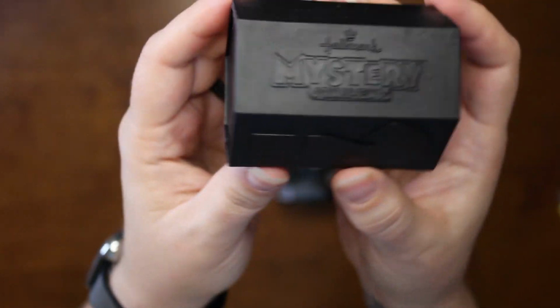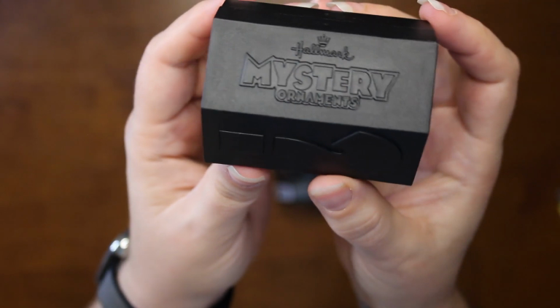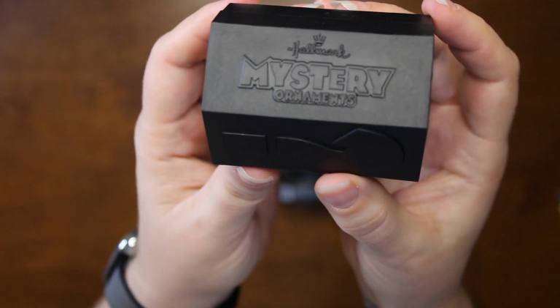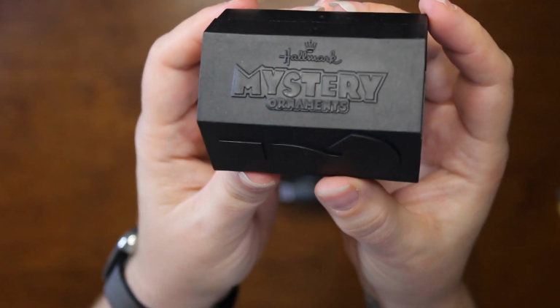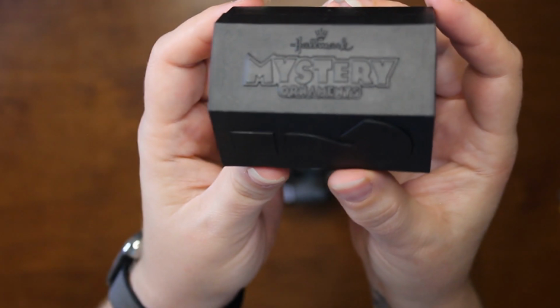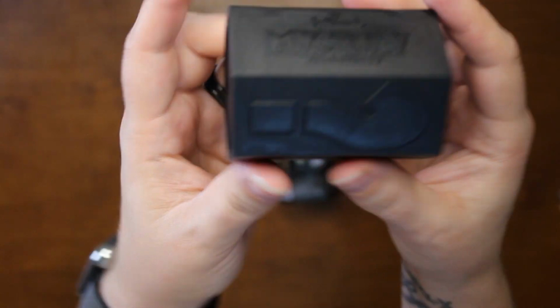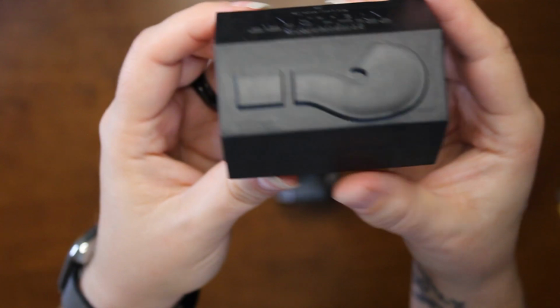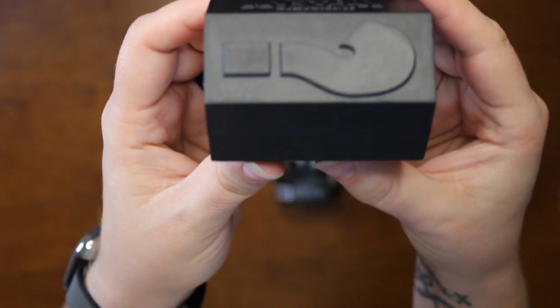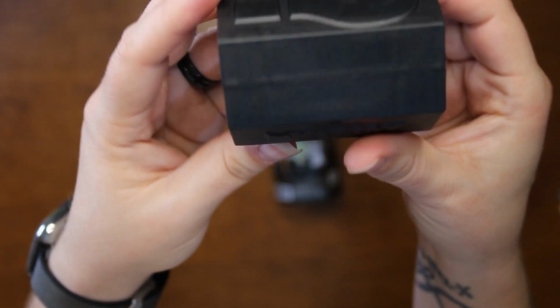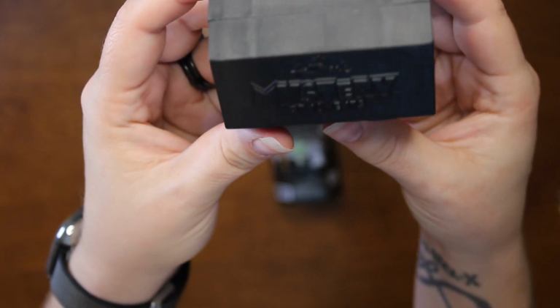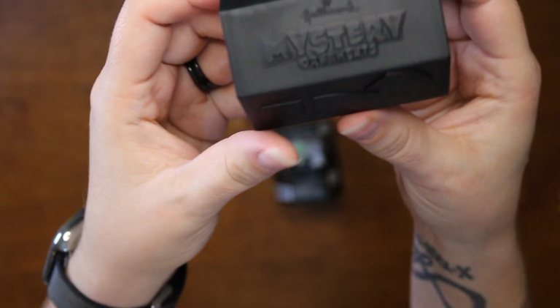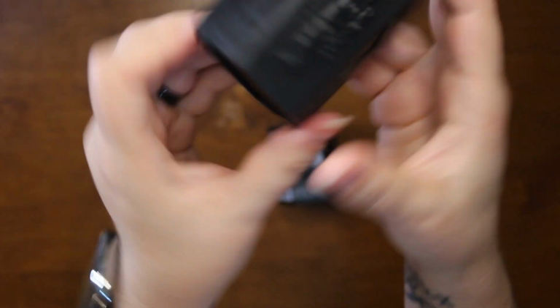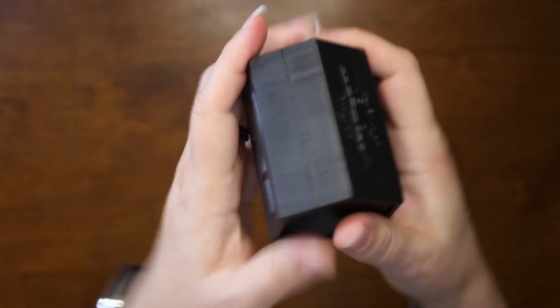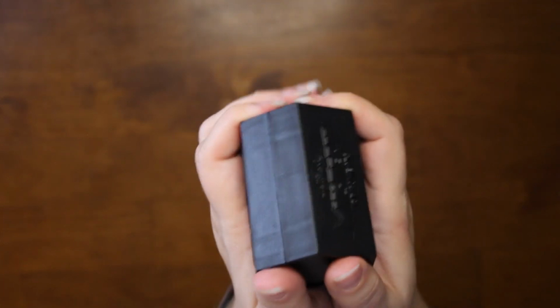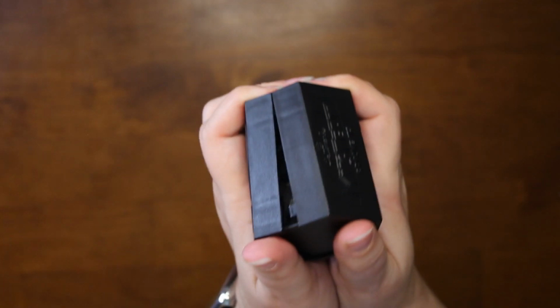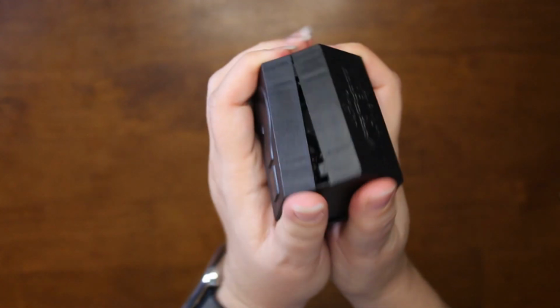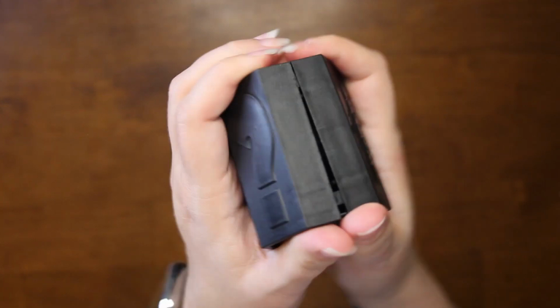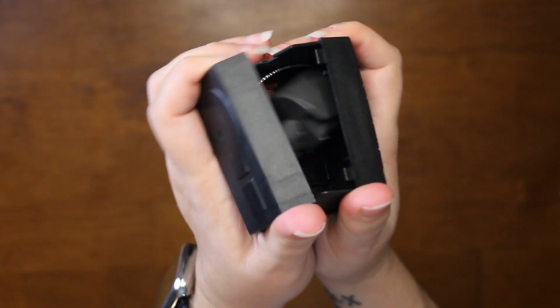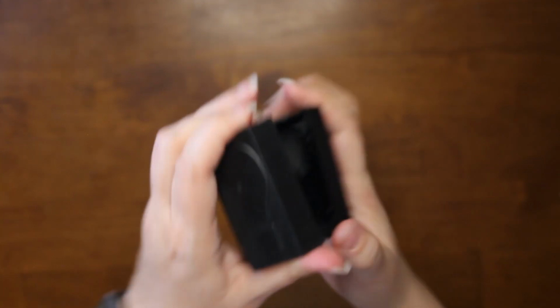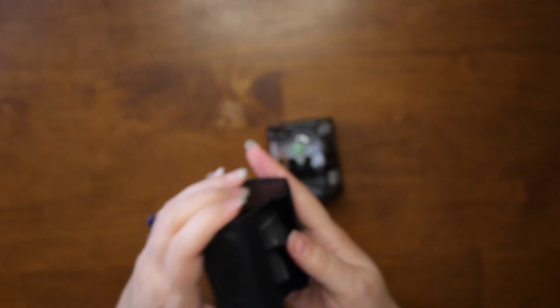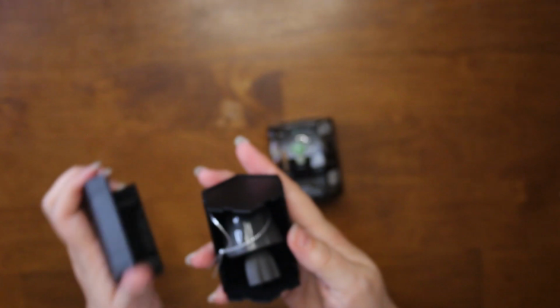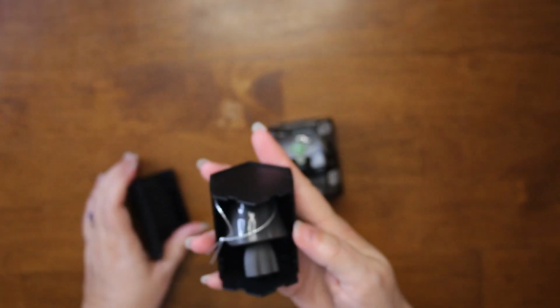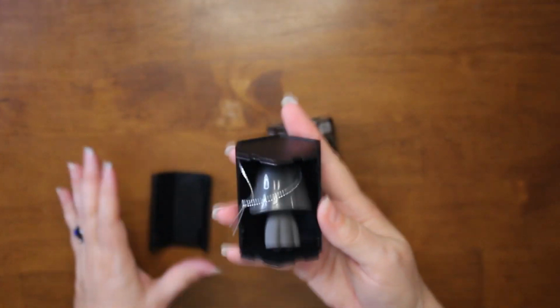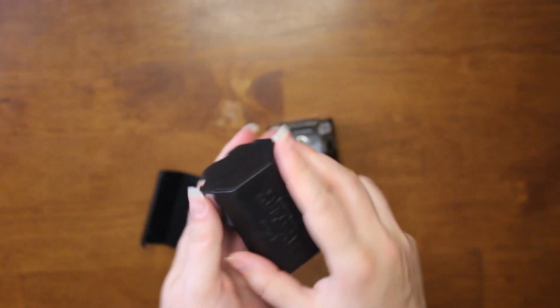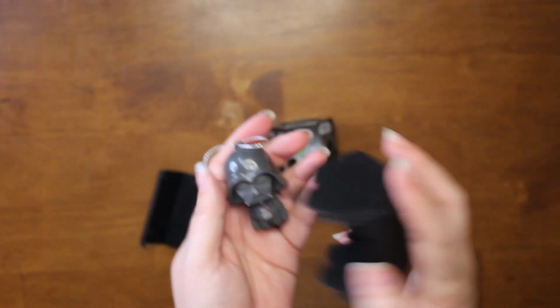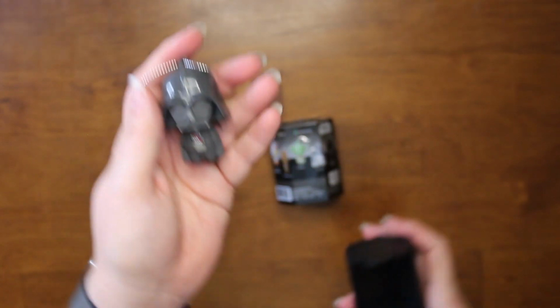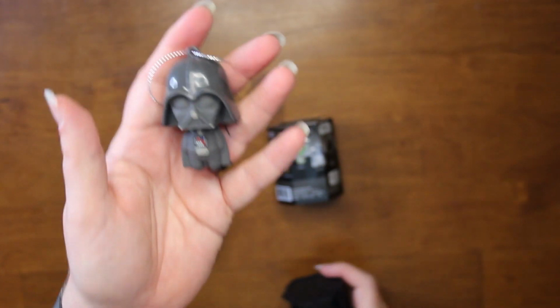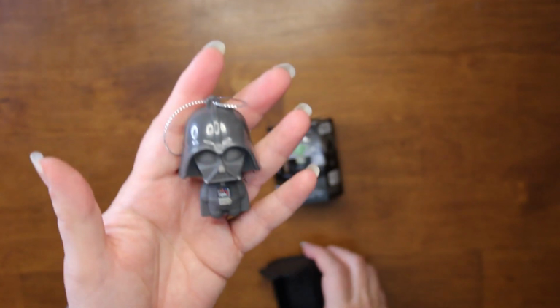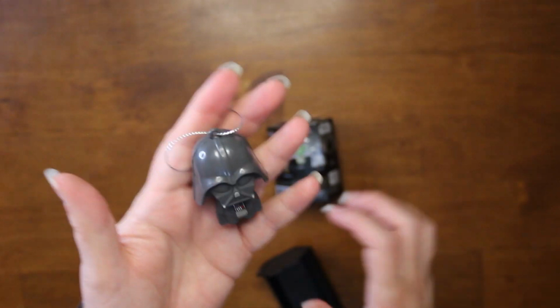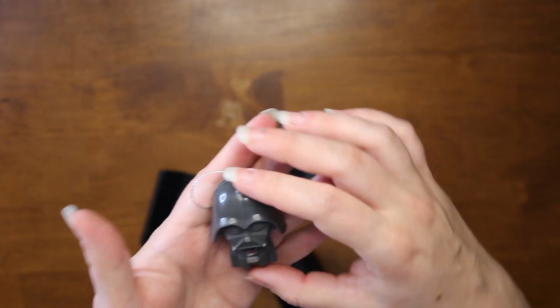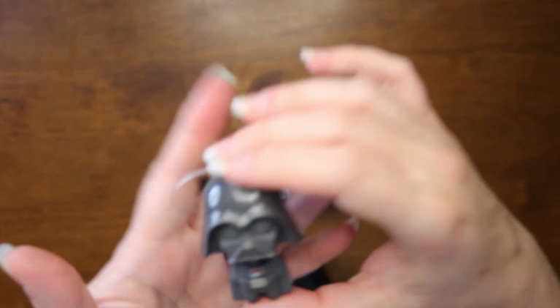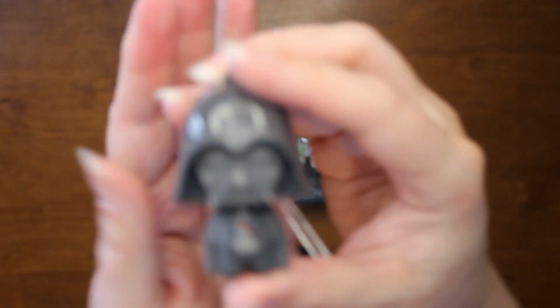Oh, there it is — Hallmark Mystery. That's what the capsule looks like and you just pop it open like so. And inside we got Darth Vader. That's cool, I like him.